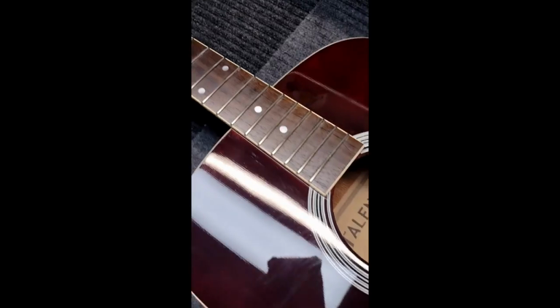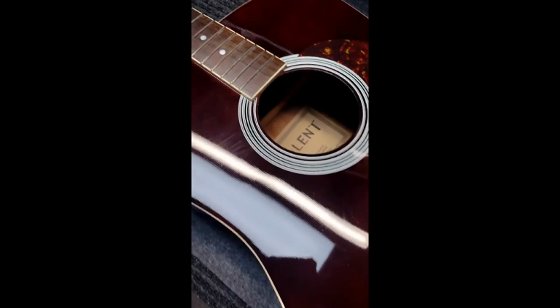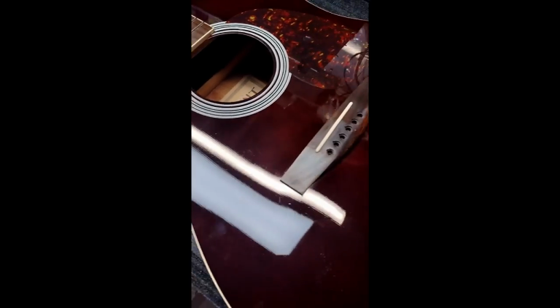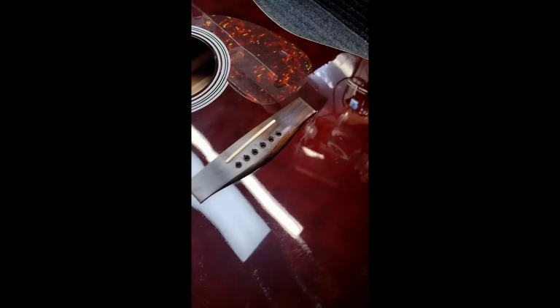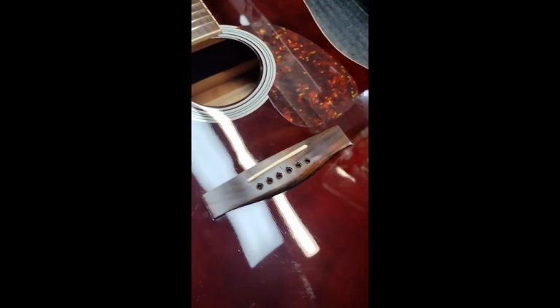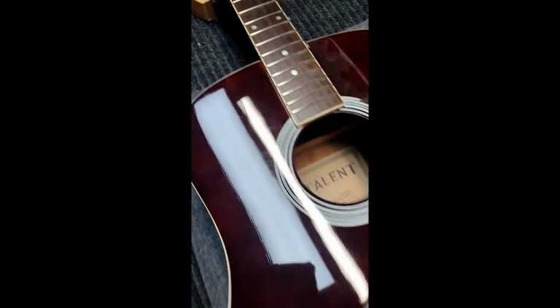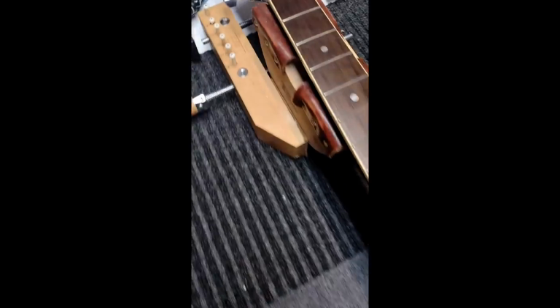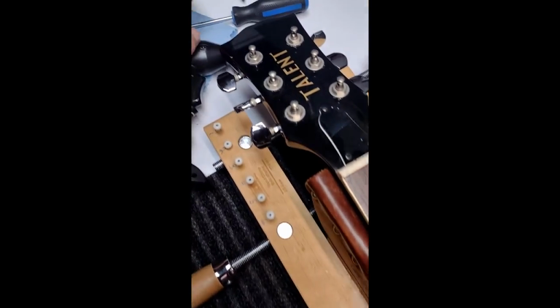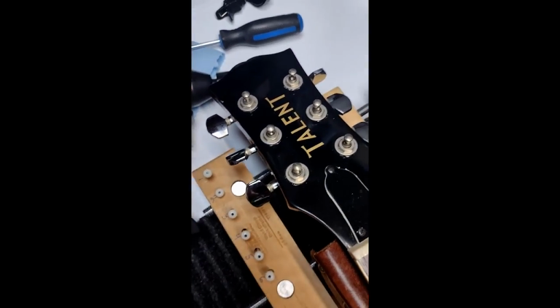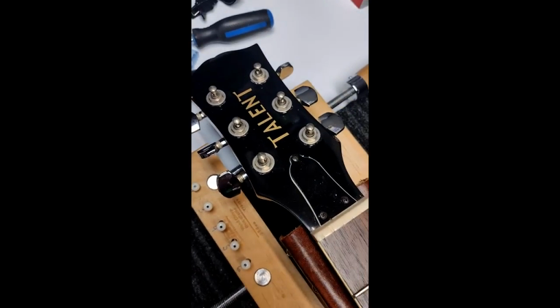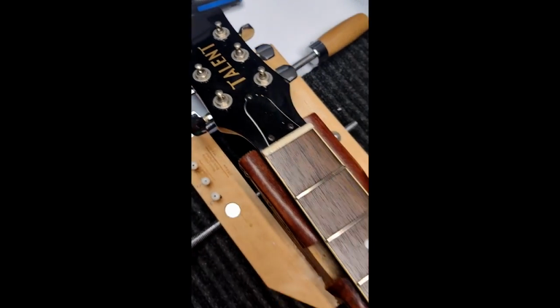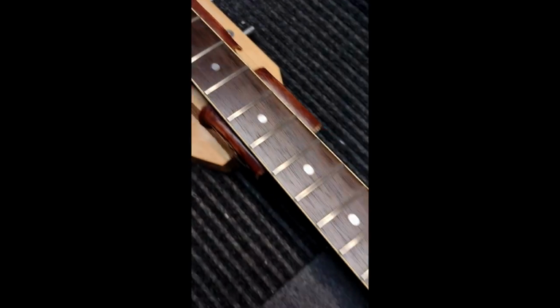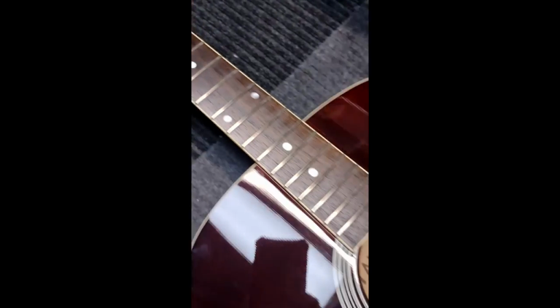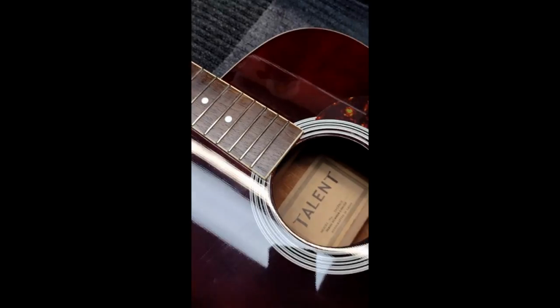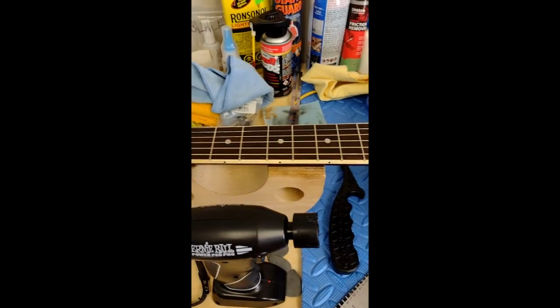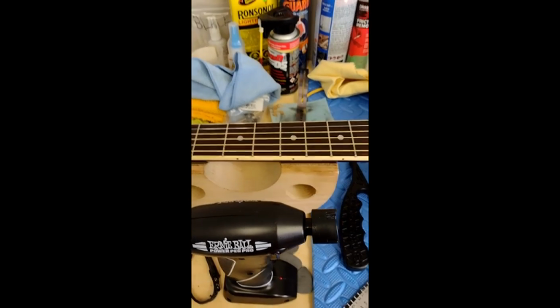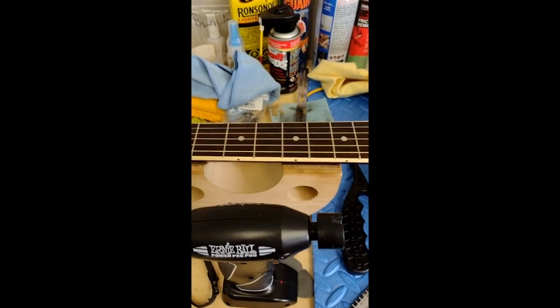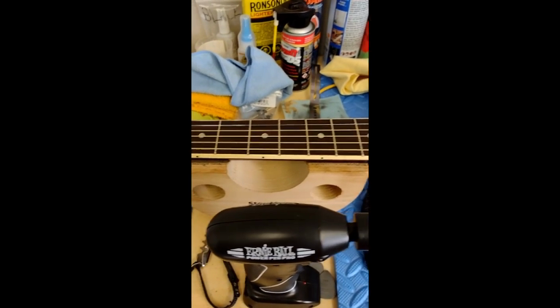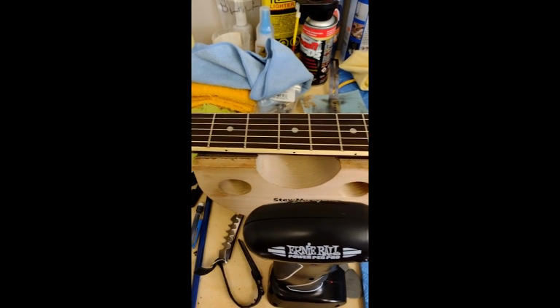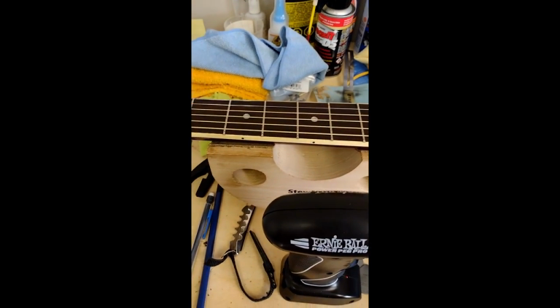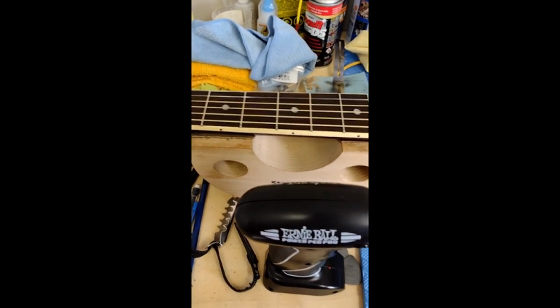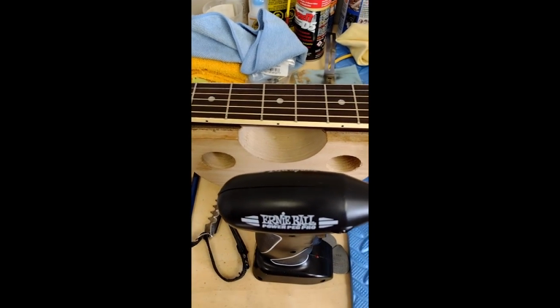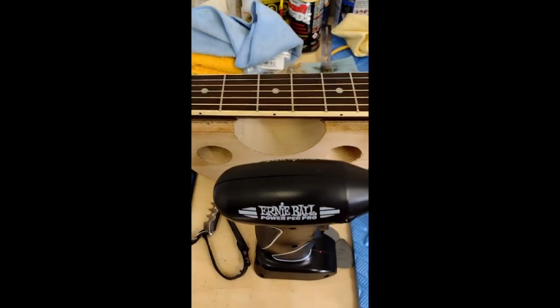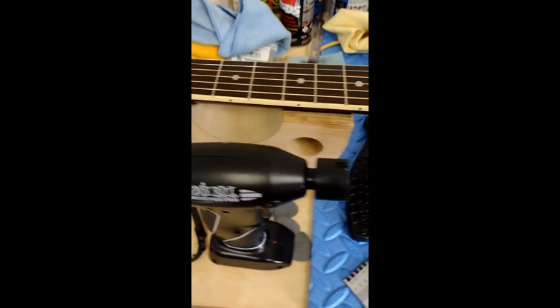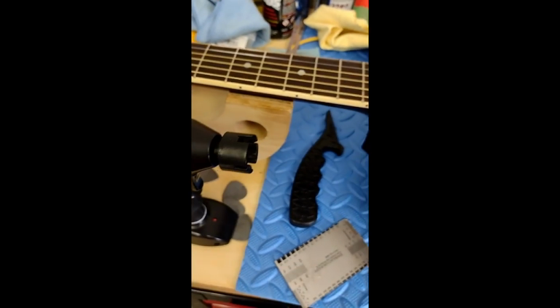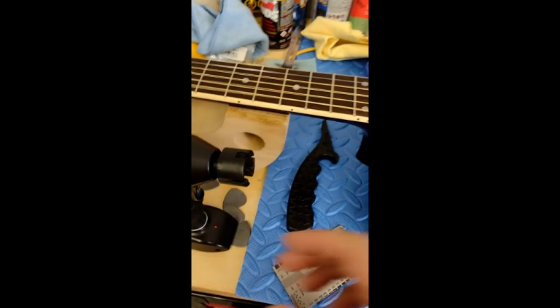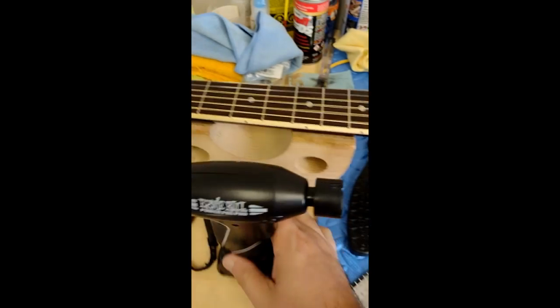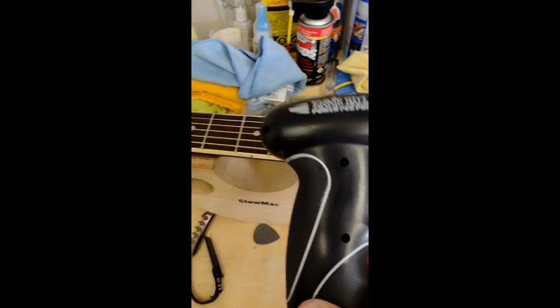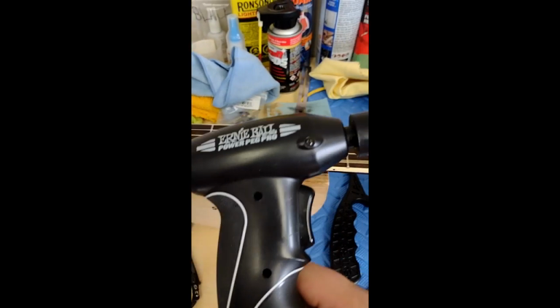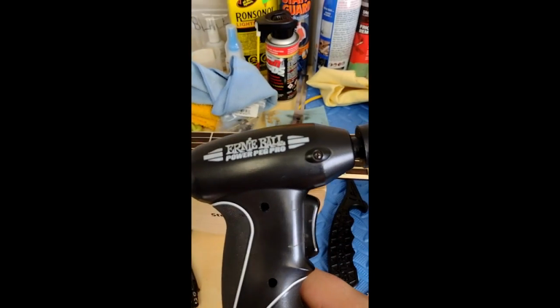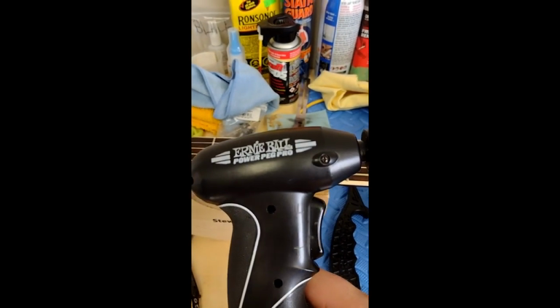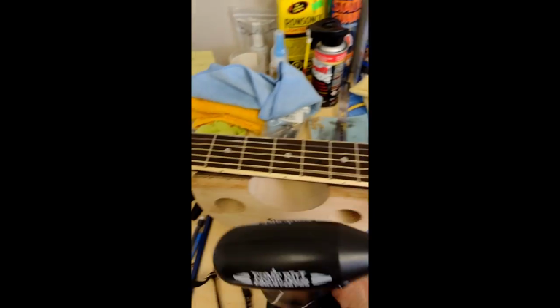This guitar looks pretty much brand new now — it's pretty amazing what we can do. We'll put the strings on. I'm at my bench at the store location, strings all strung up. I like to use my Ernie Ball Pro Pegwinder.